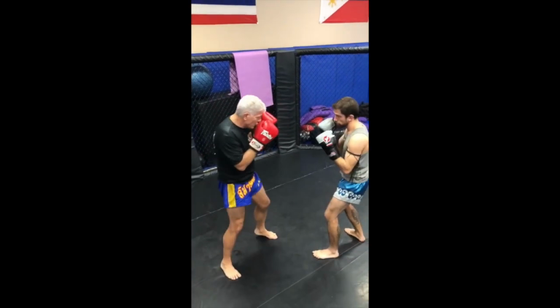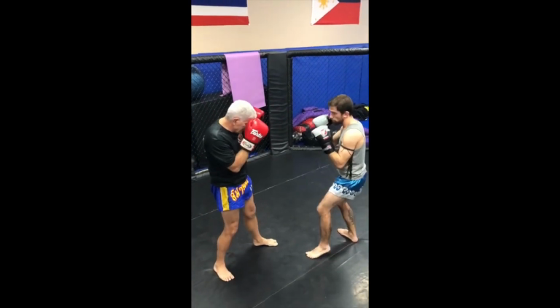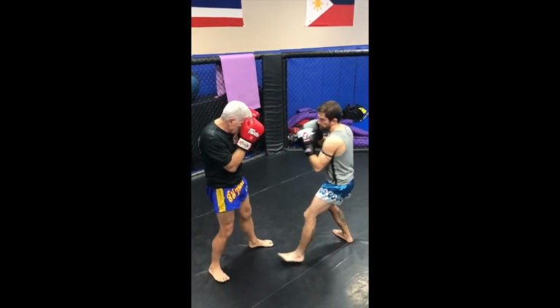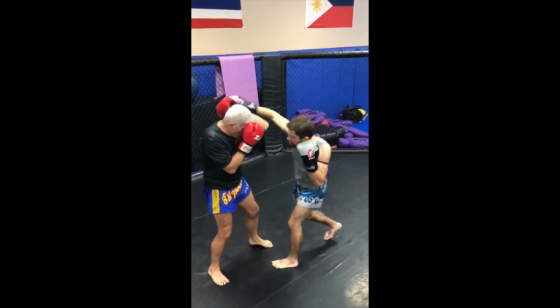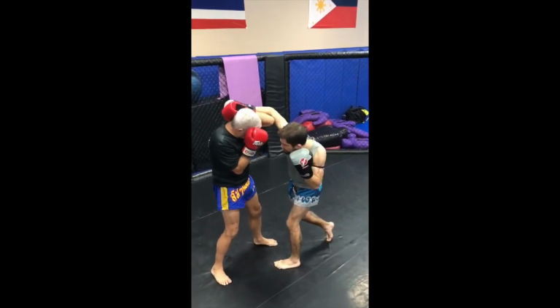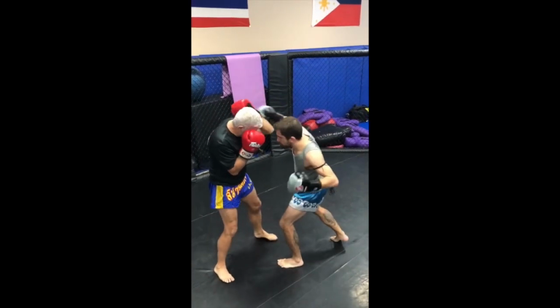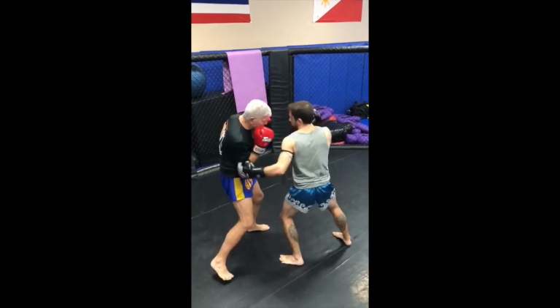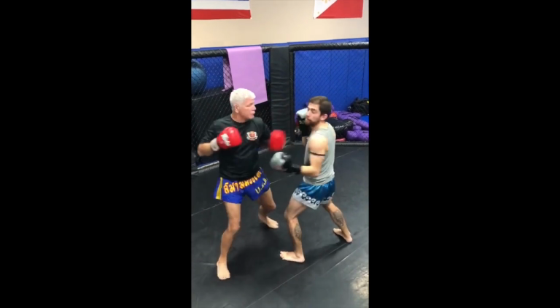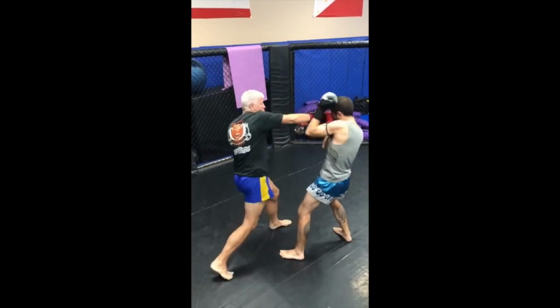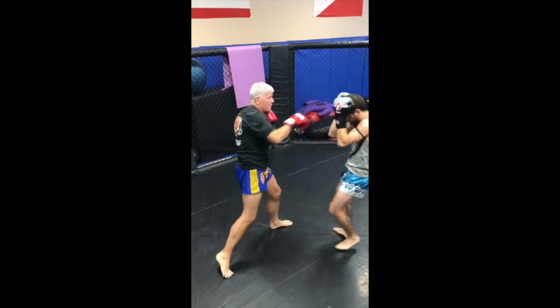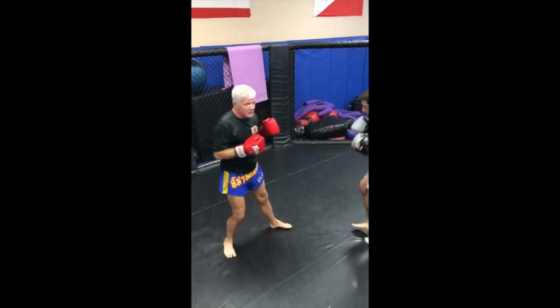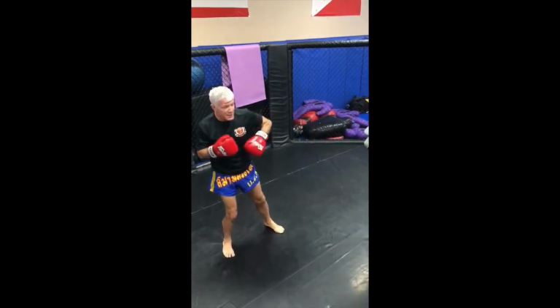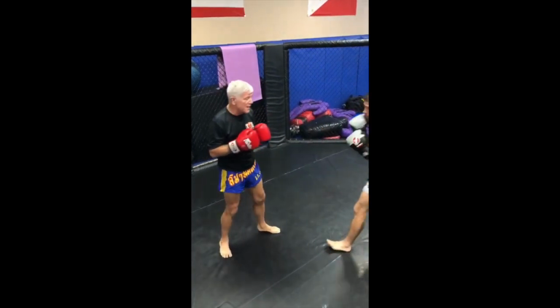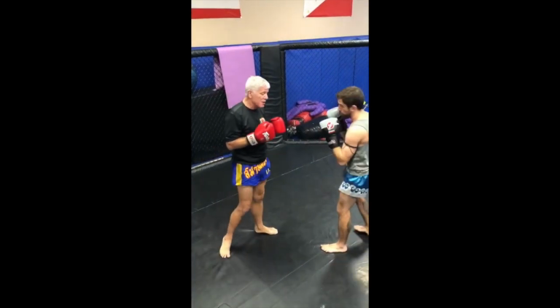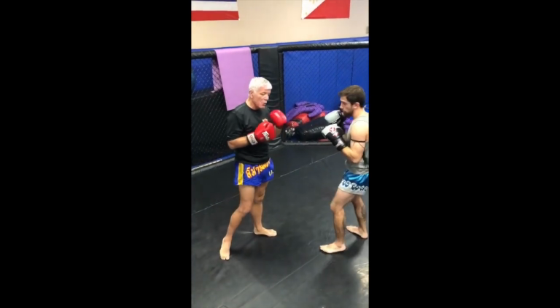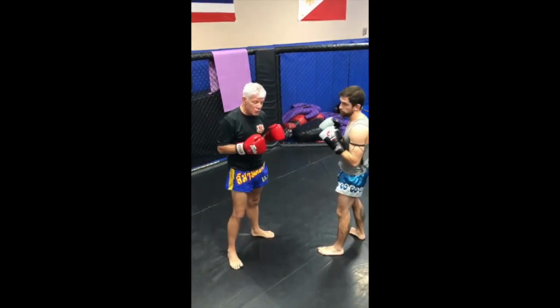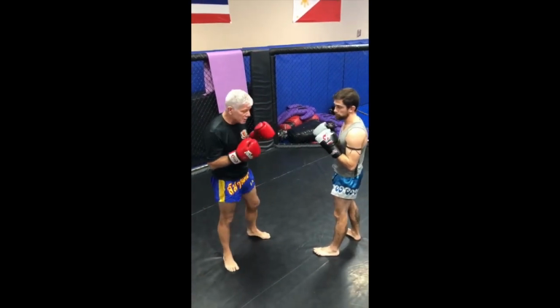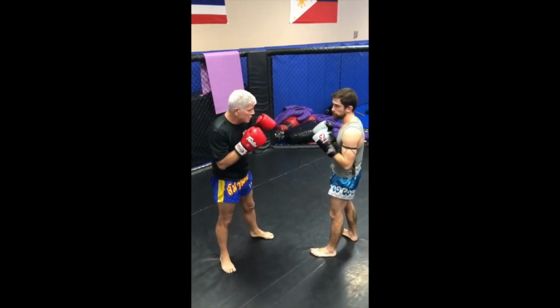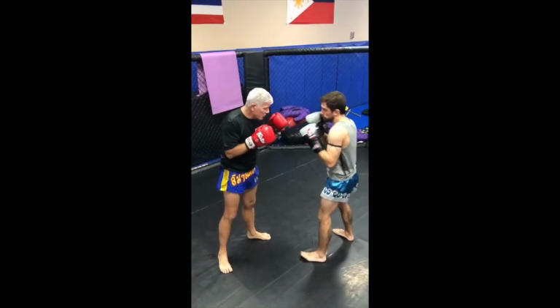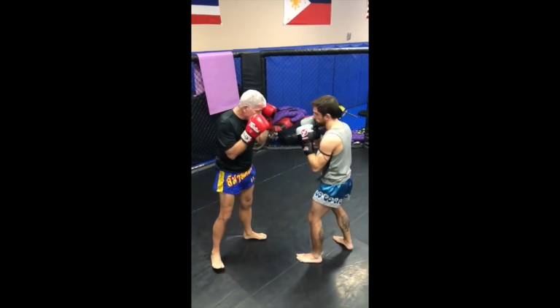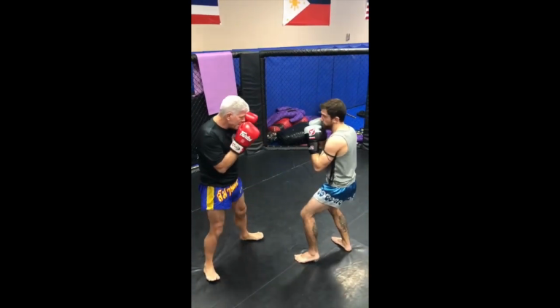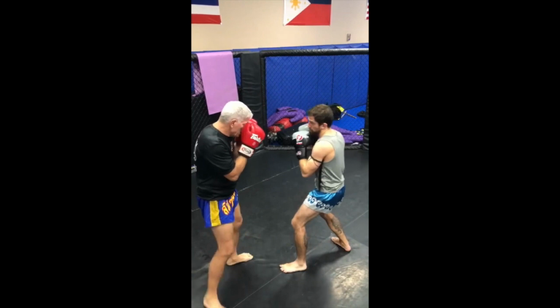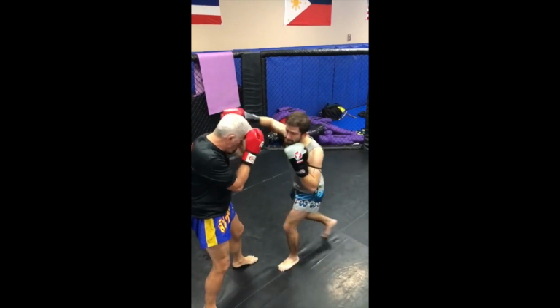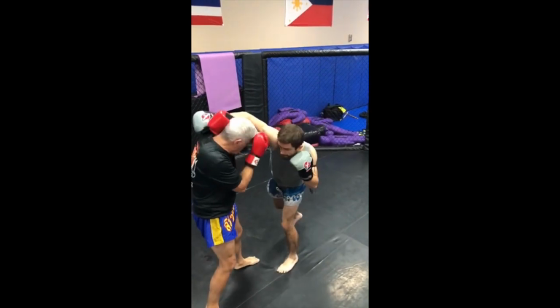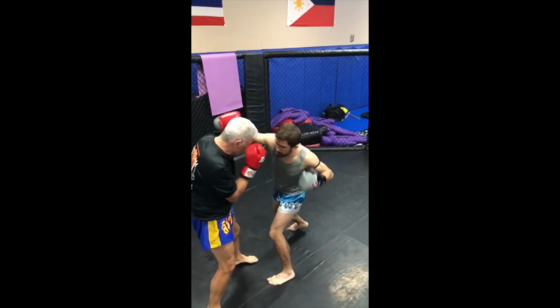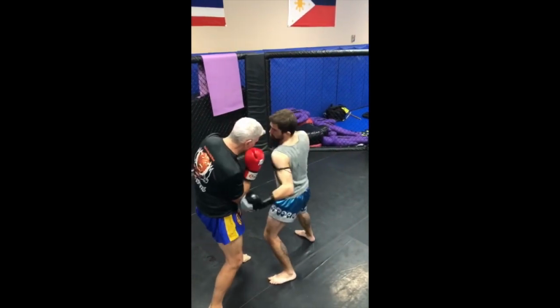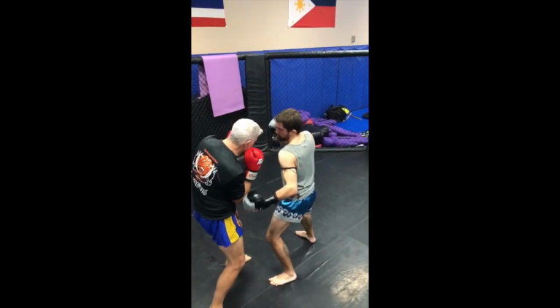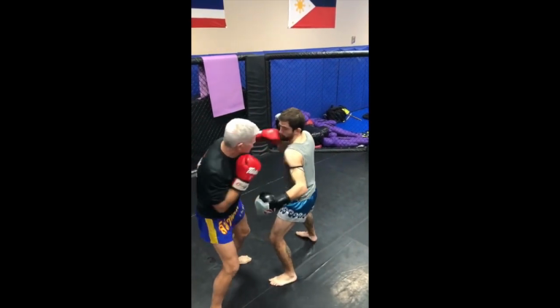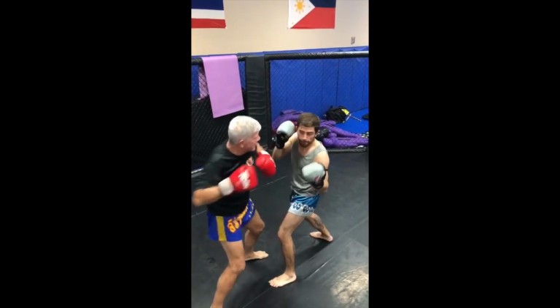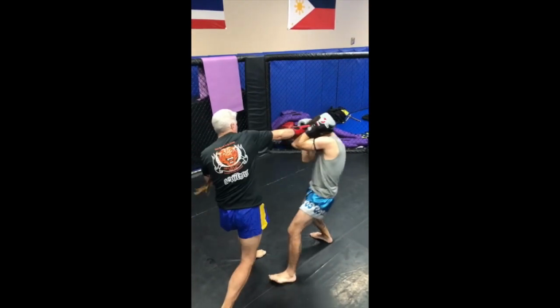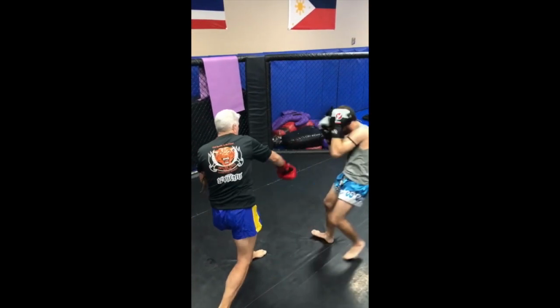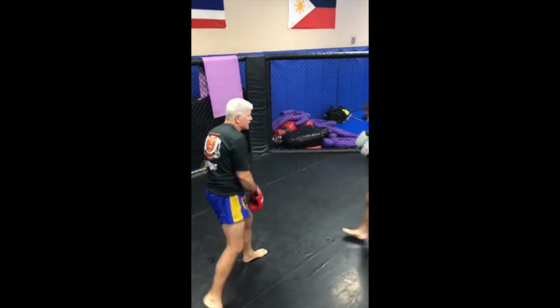Once again, I go one, then two, three, four. And then I can hit him with that uppercut or that short hook. One more time — one, two, three, four.